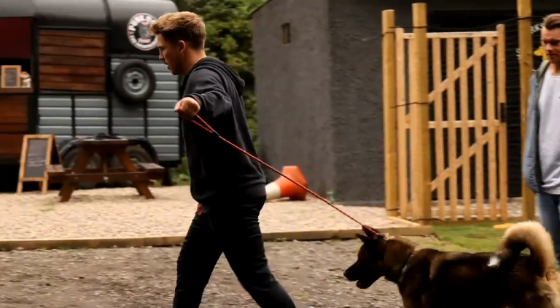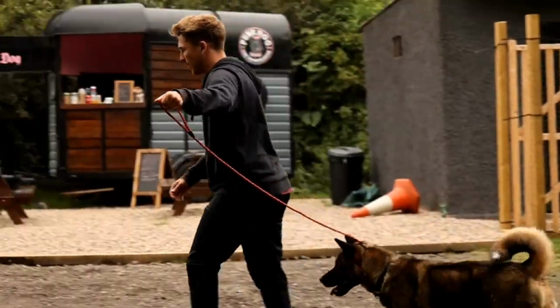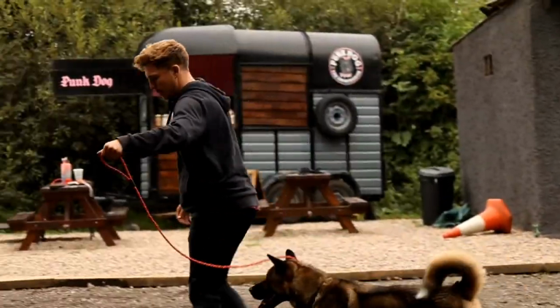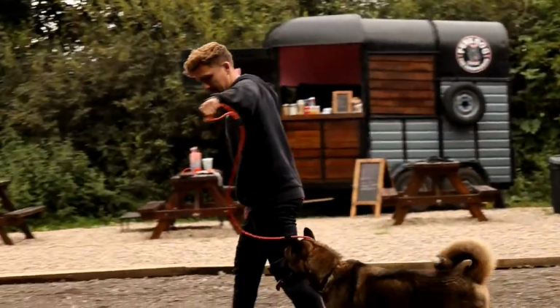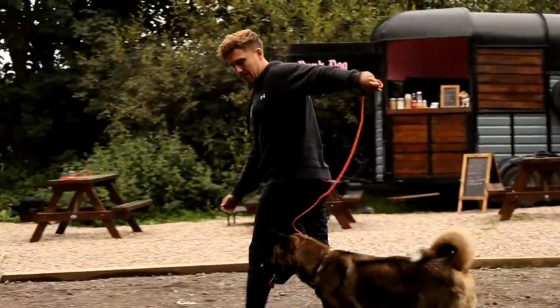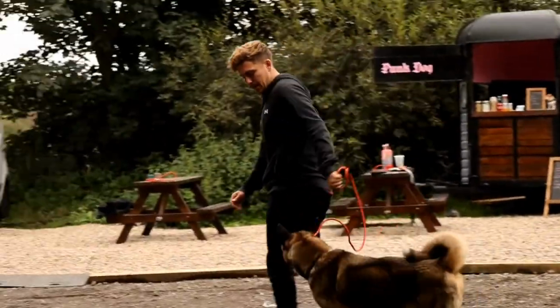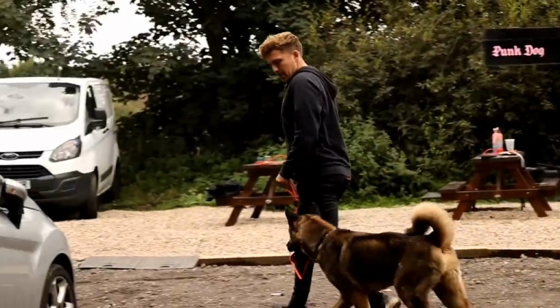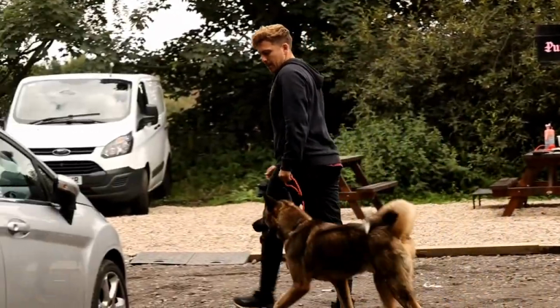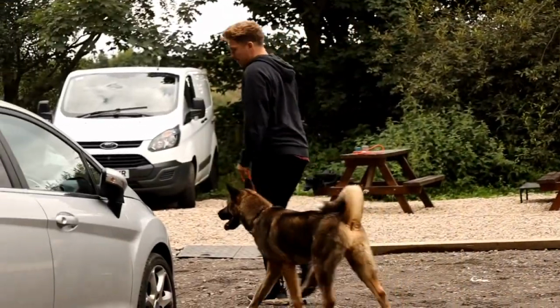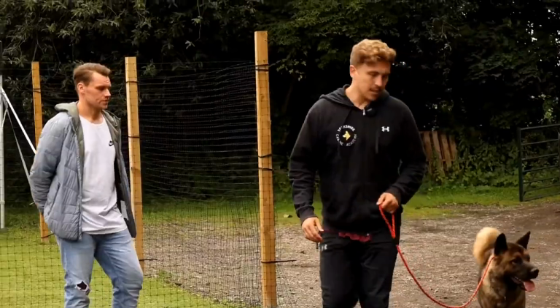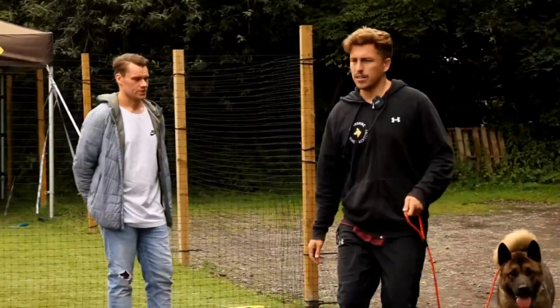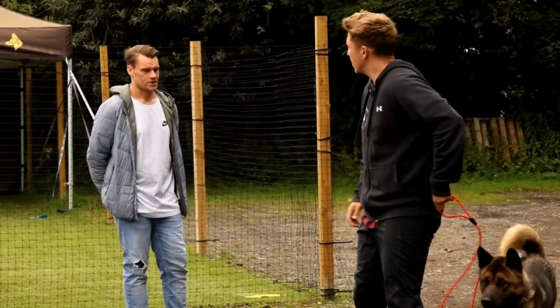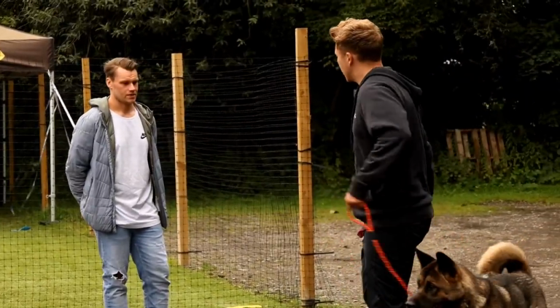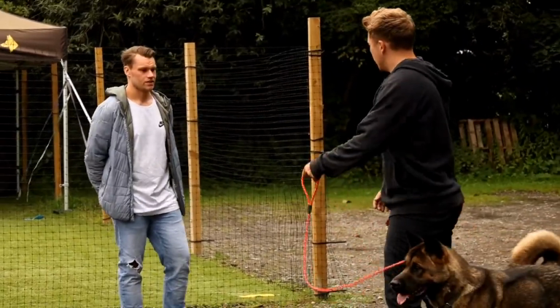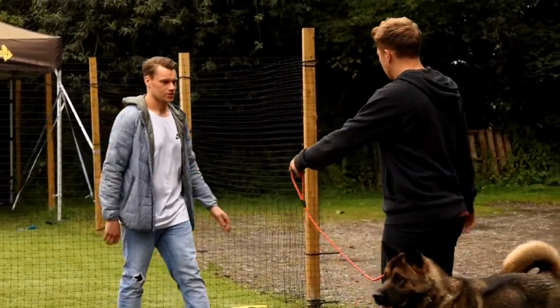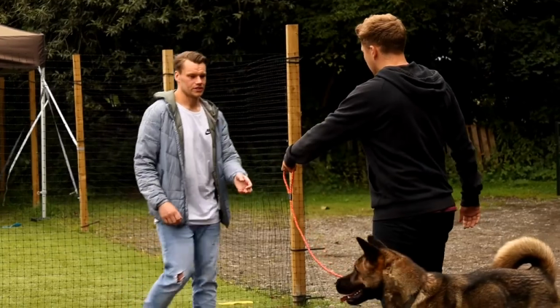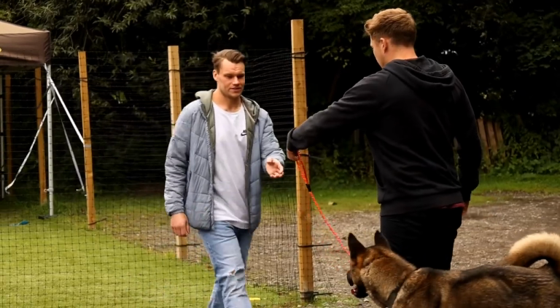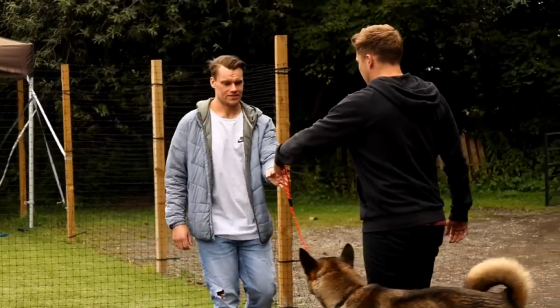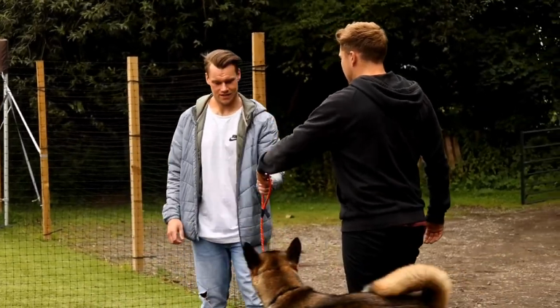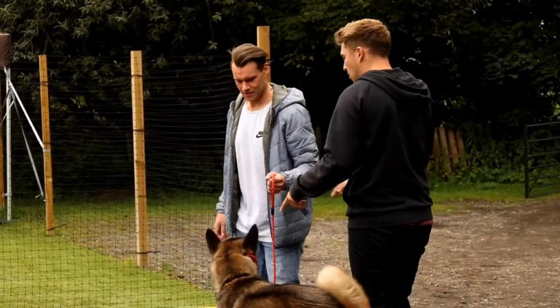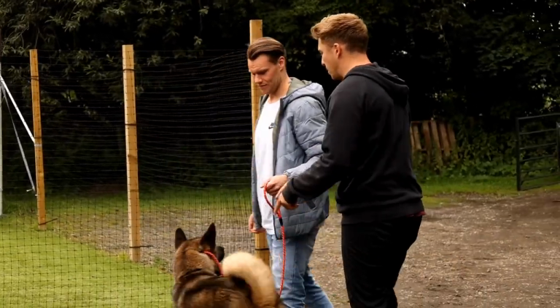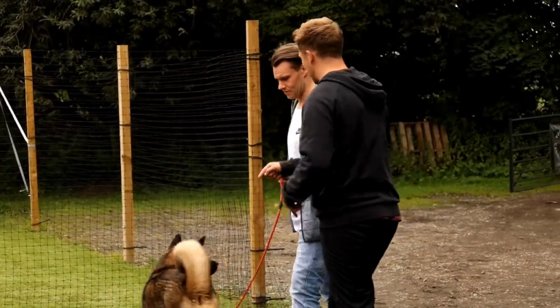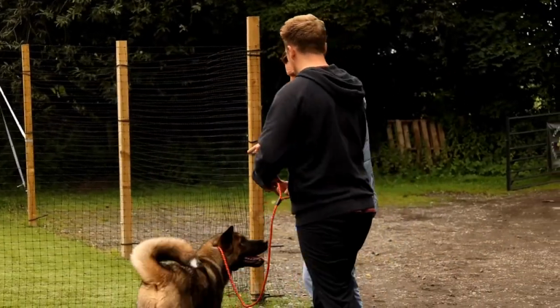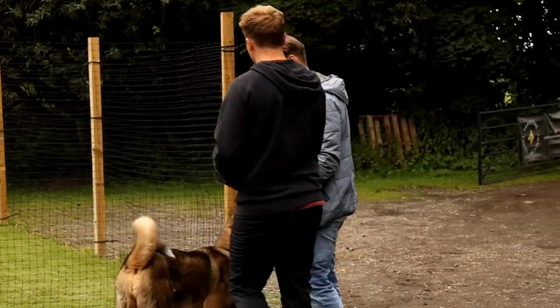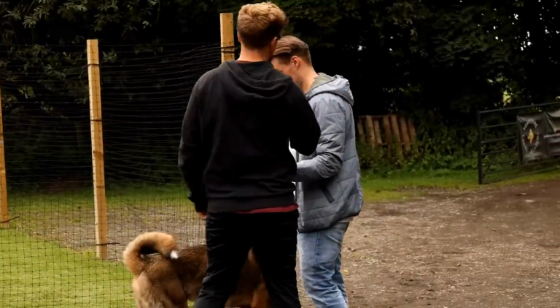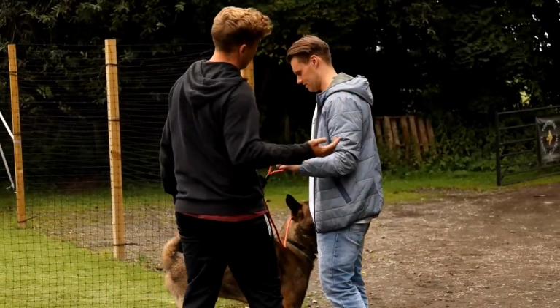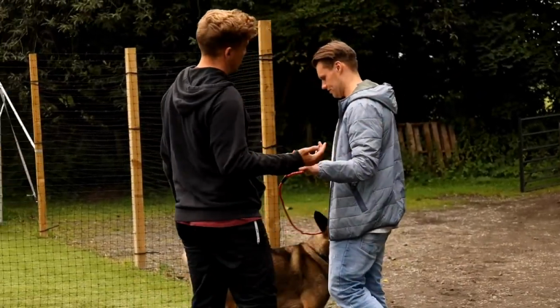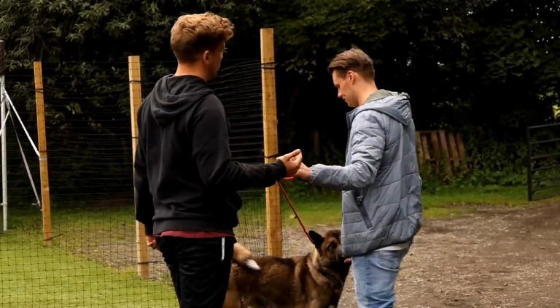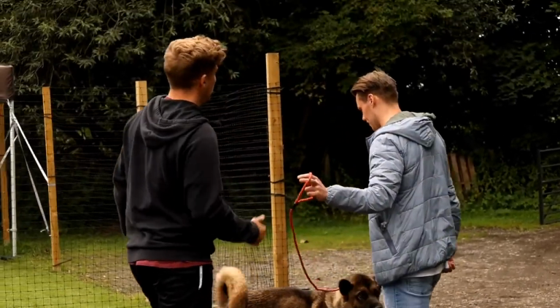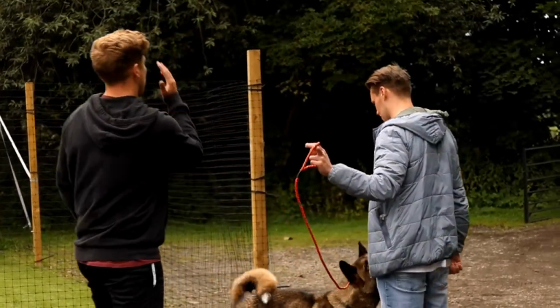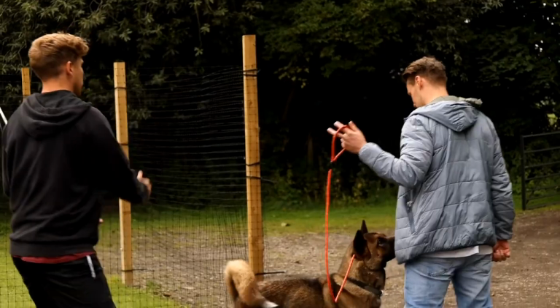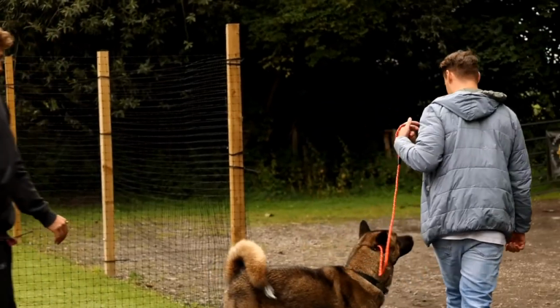Guide him to my left to heel me. Good lad. Would you like to give that a go for me? Get him on your left — anytime his collar passes your toes, you're going to take your right hand and turn.